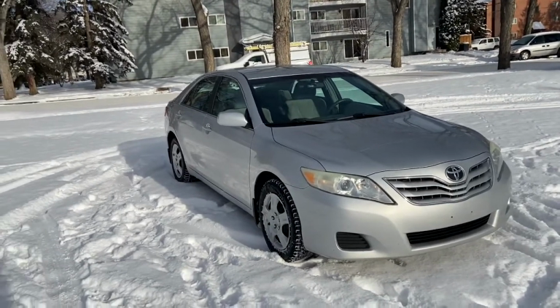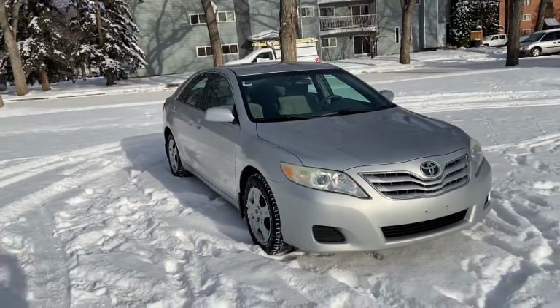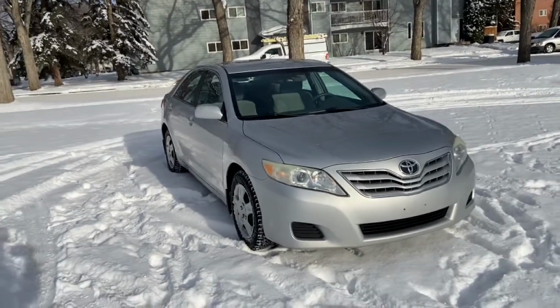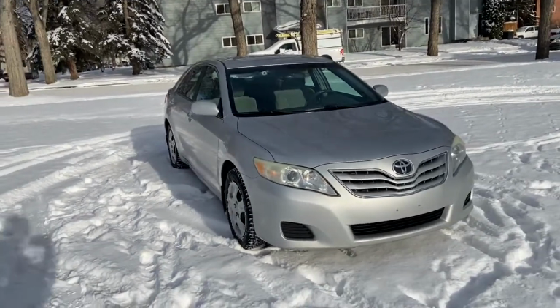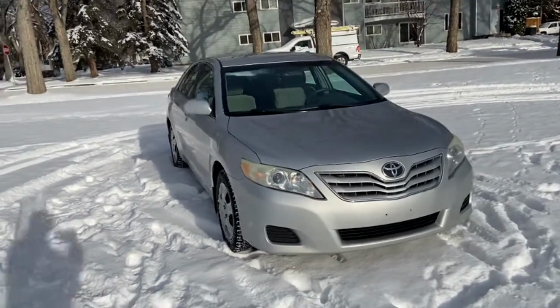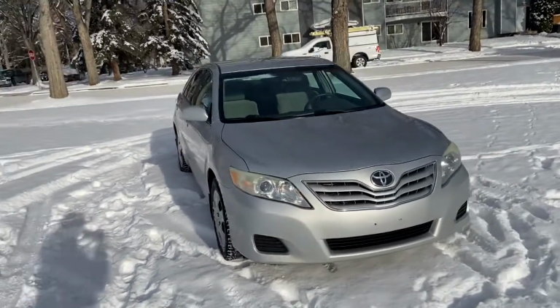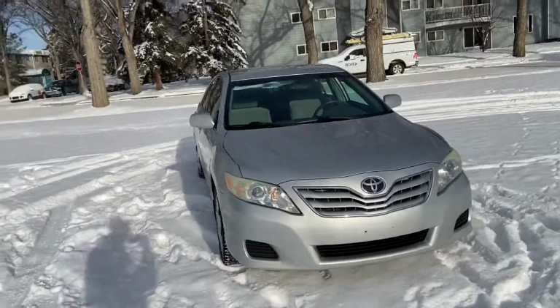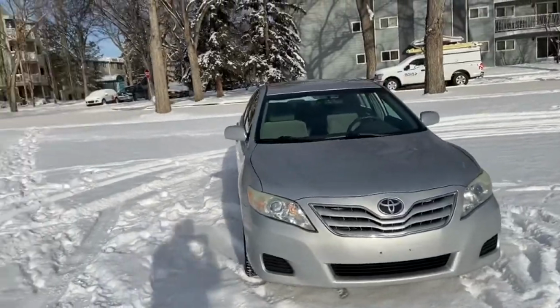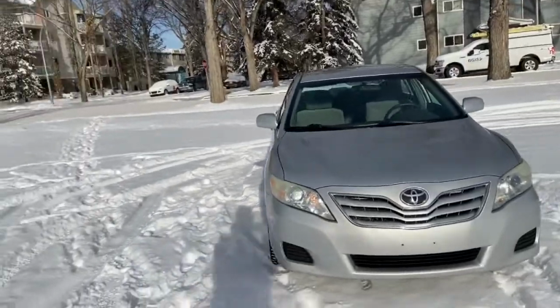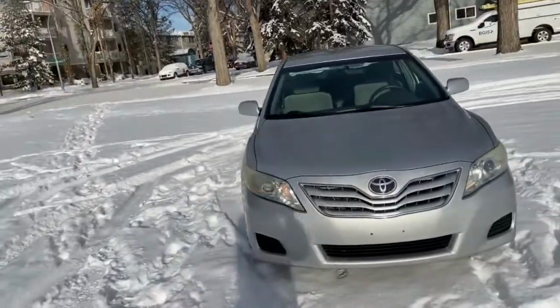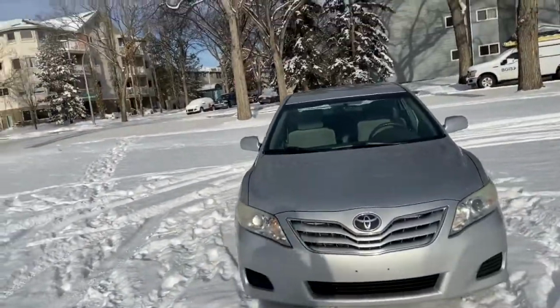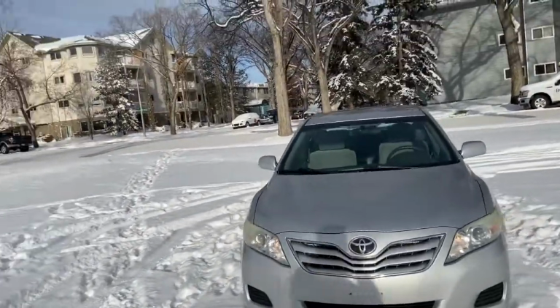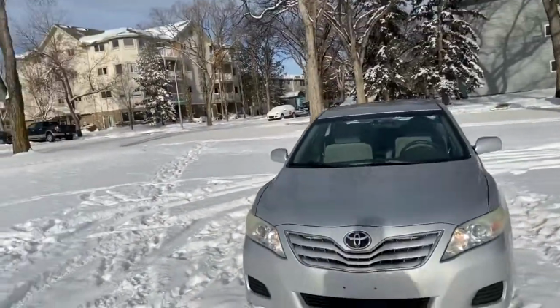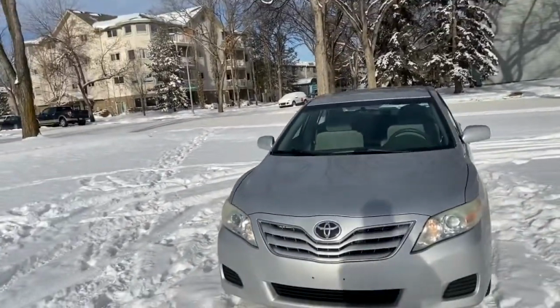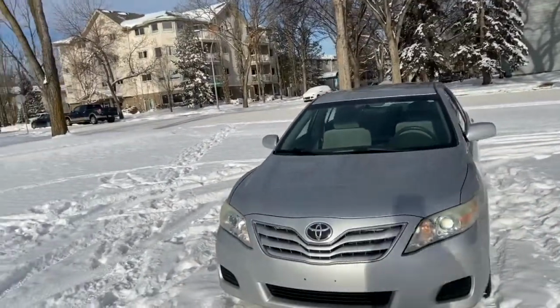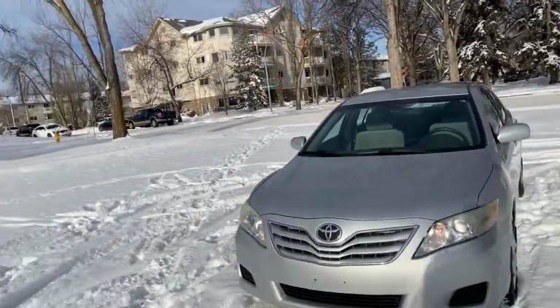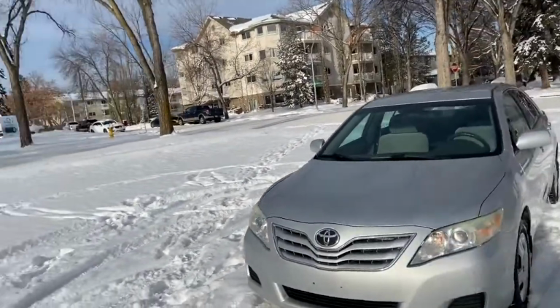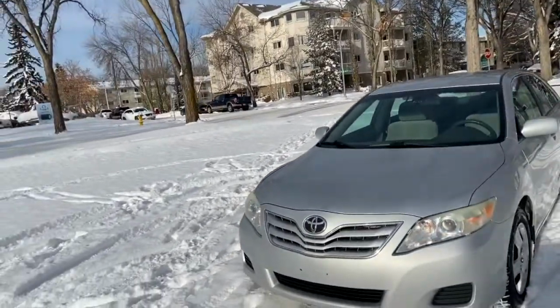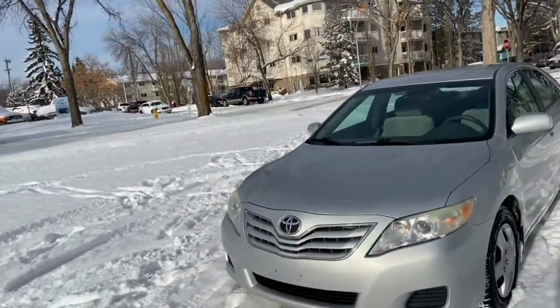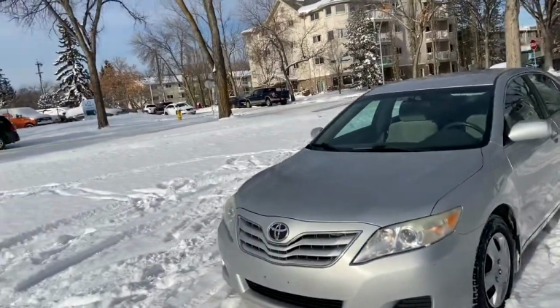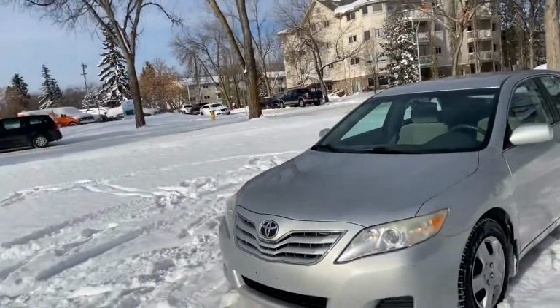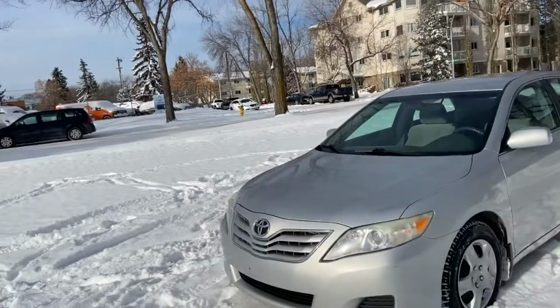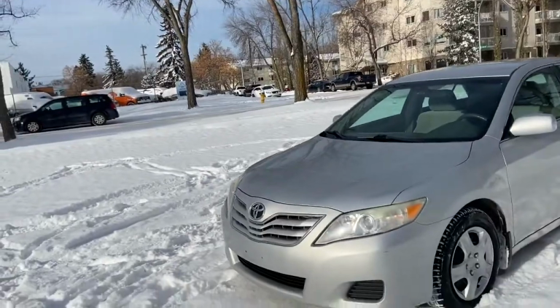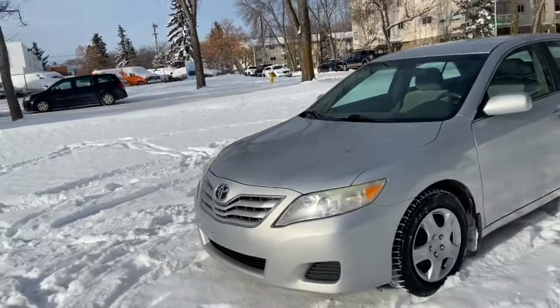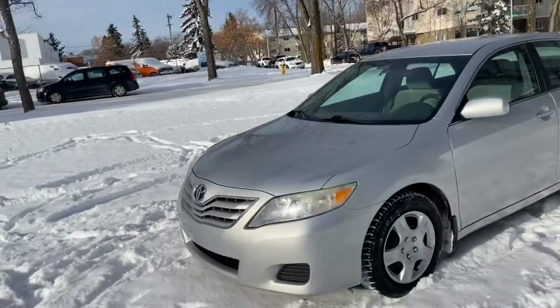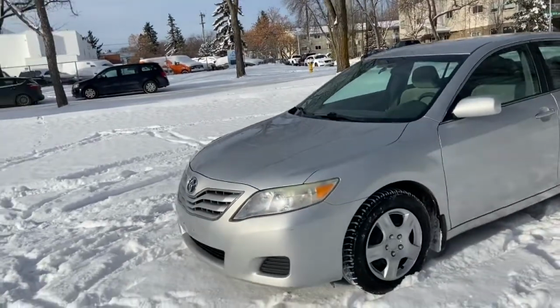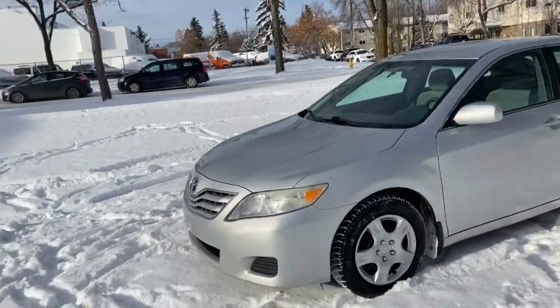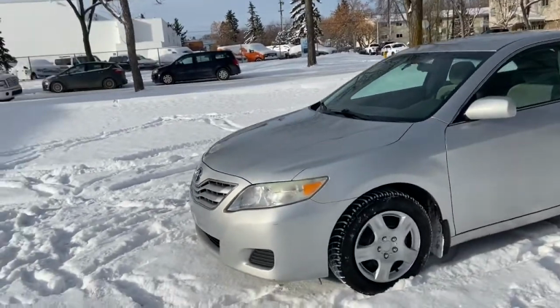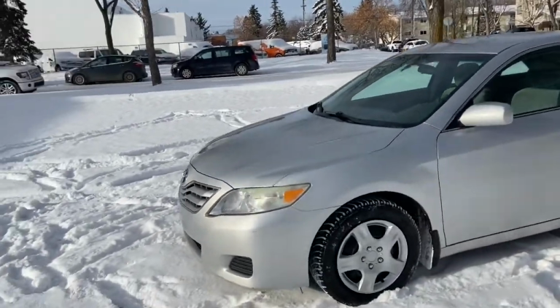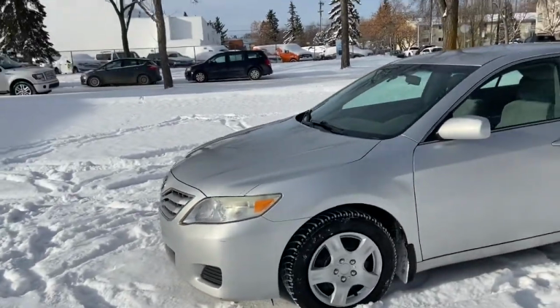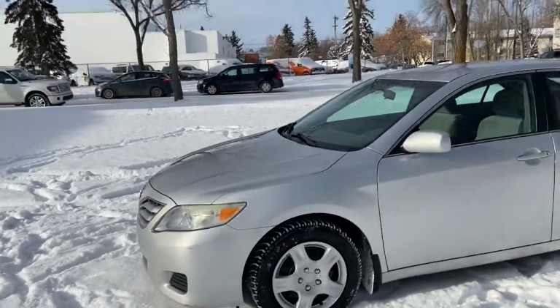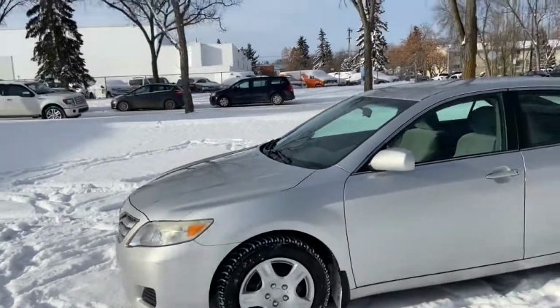This Camry has a 2.5 litre four-cylinder engine with automatic transmission and front-wheel drive. On this car you have HID headlamps with steel wheels that have covers on them.